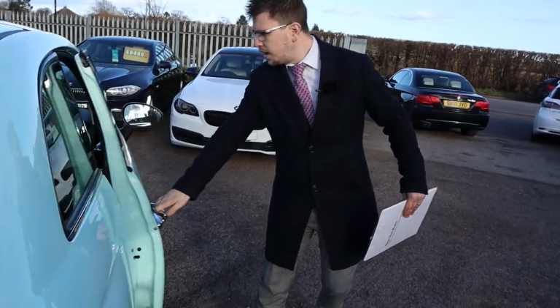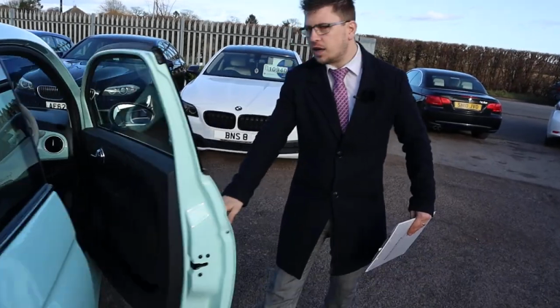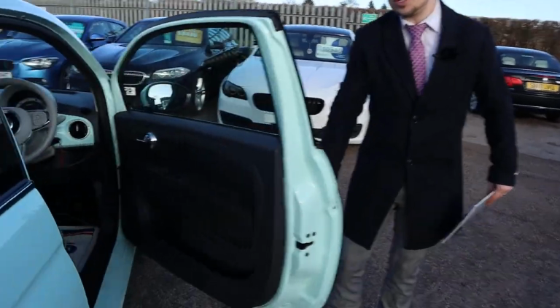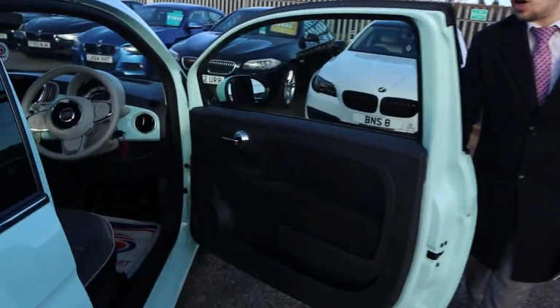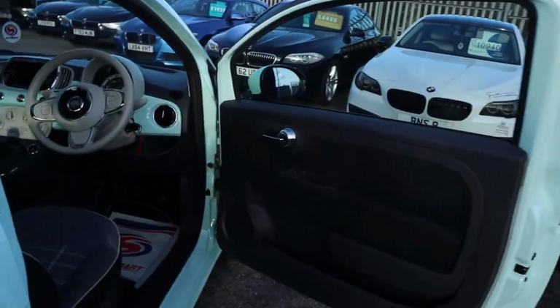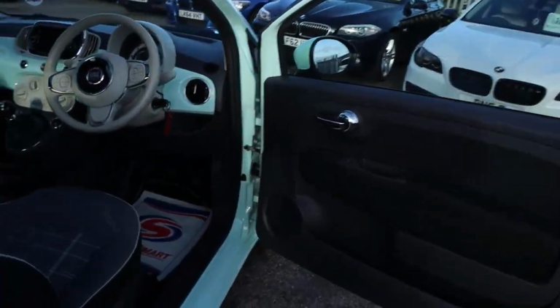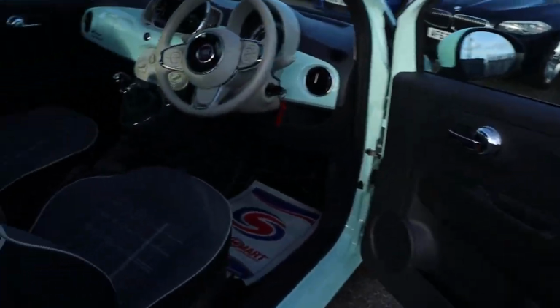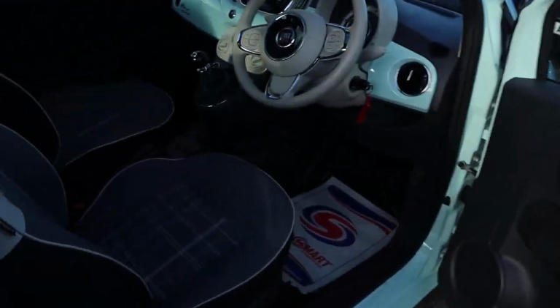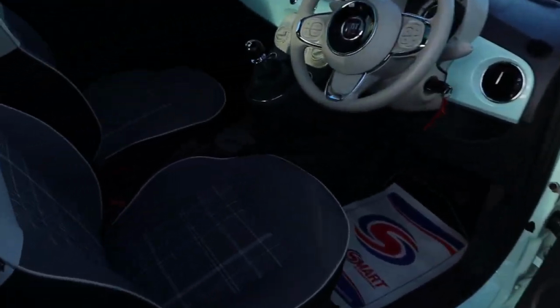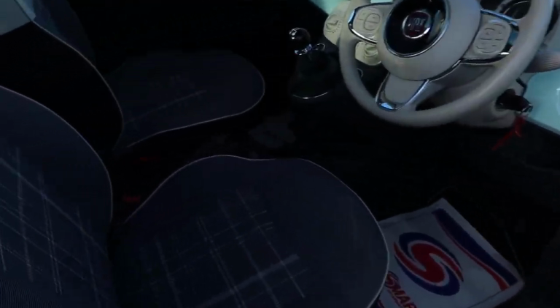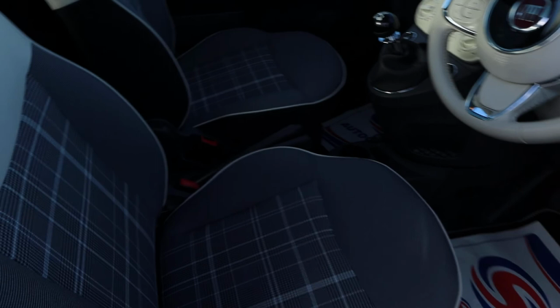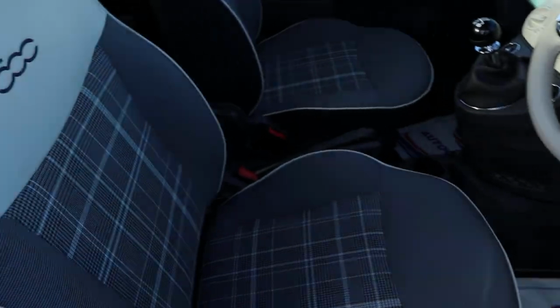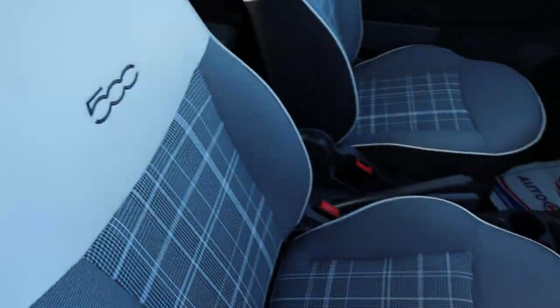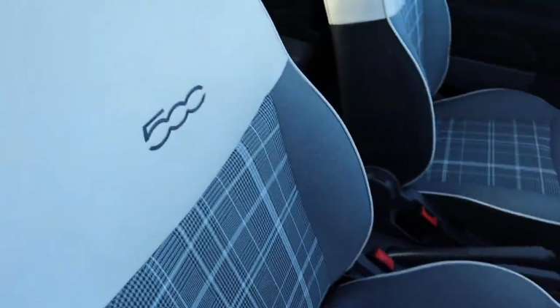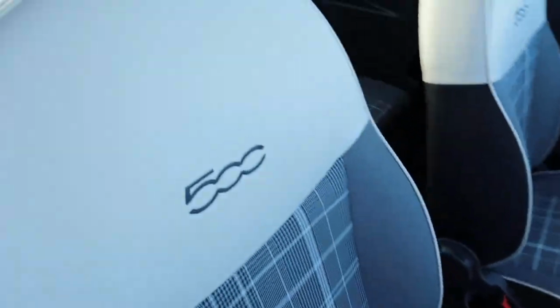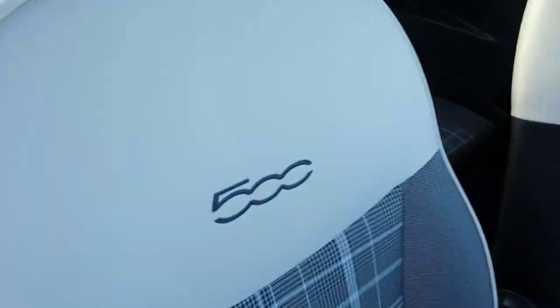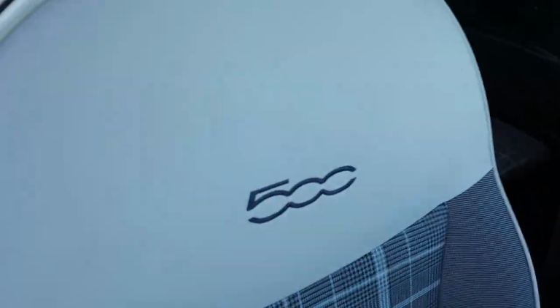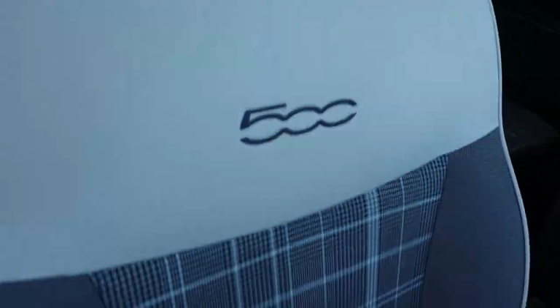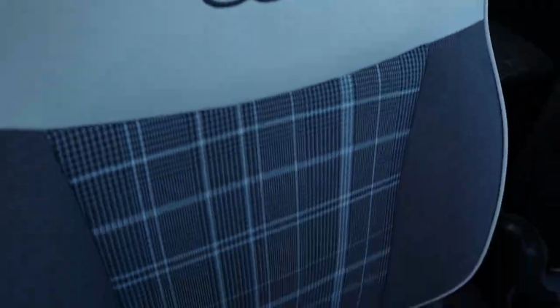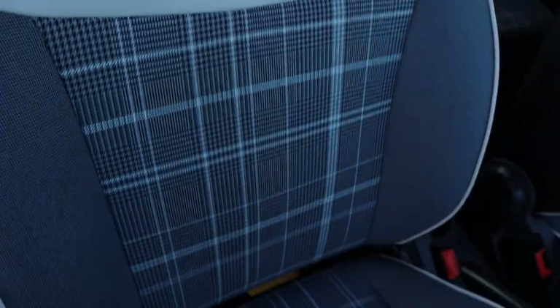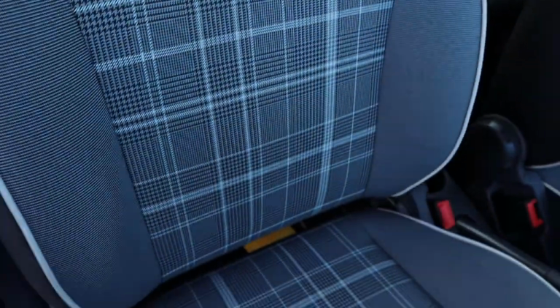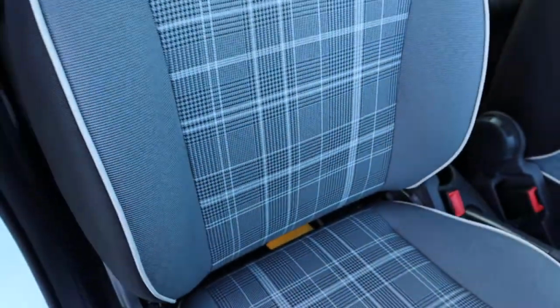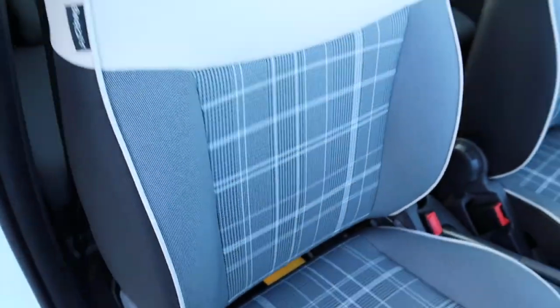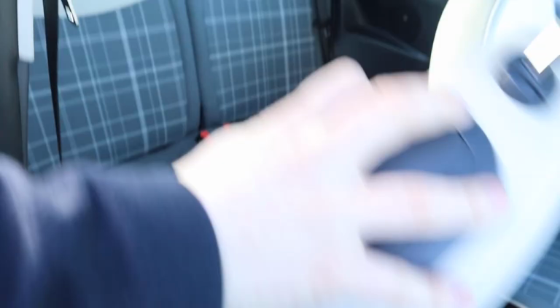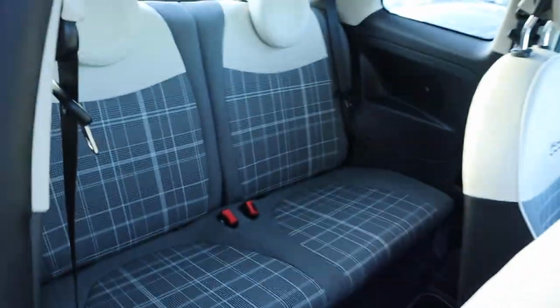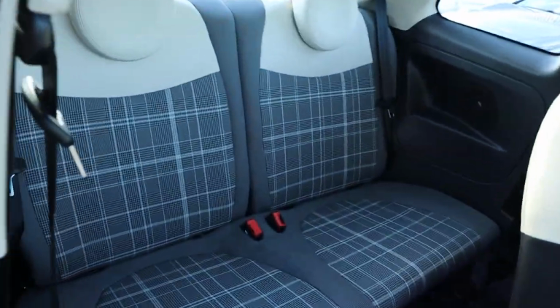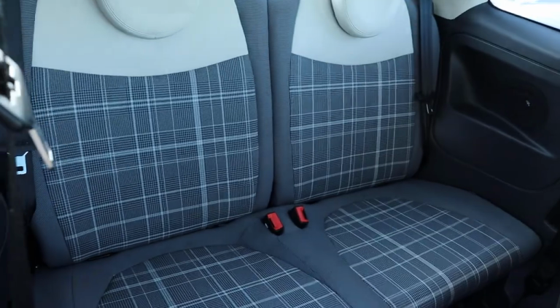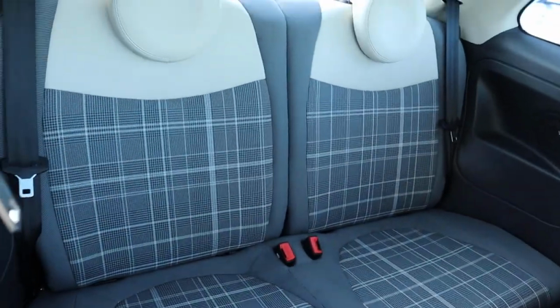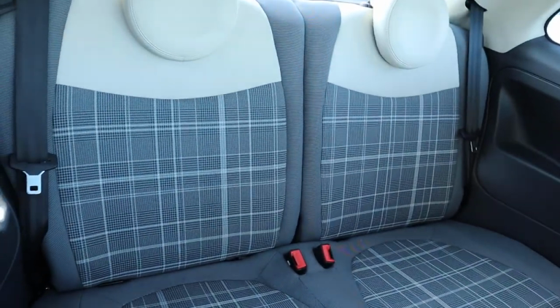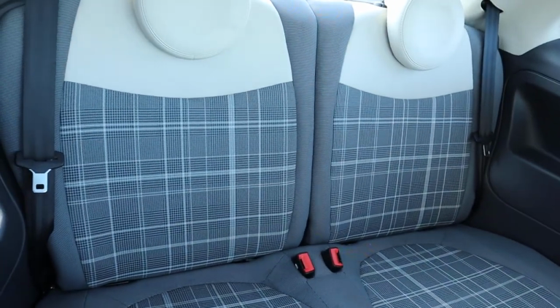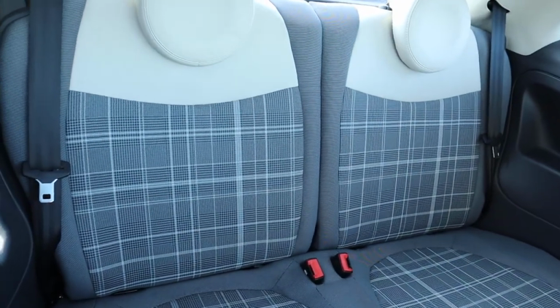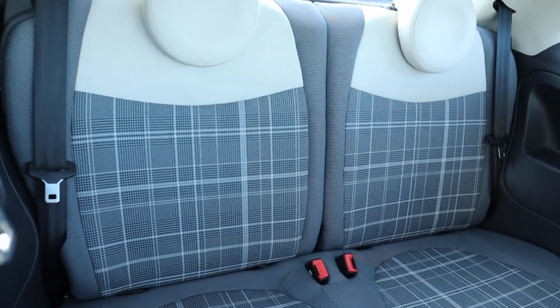Inside you've got your two-tone interior, complete with embossed 500 on the seat. Great condition, and again behind, great condition.